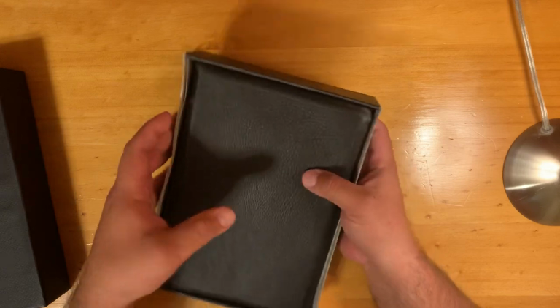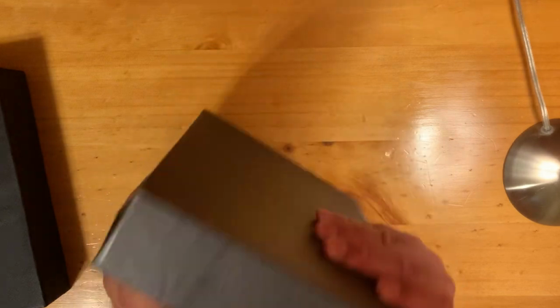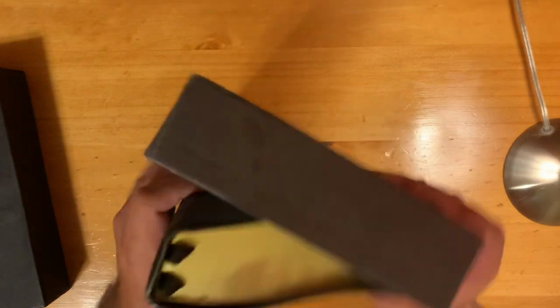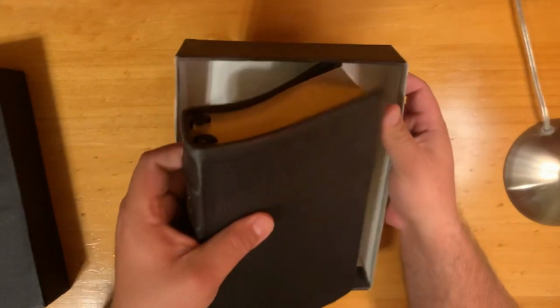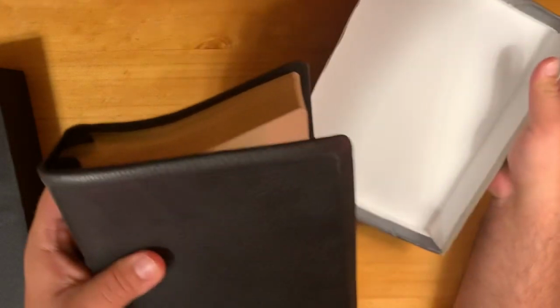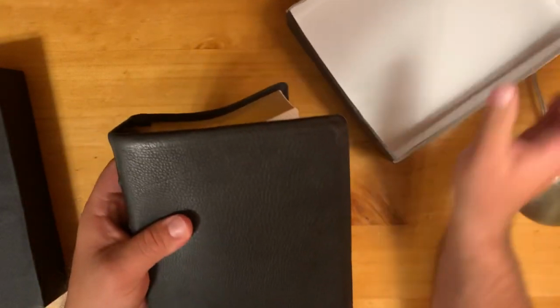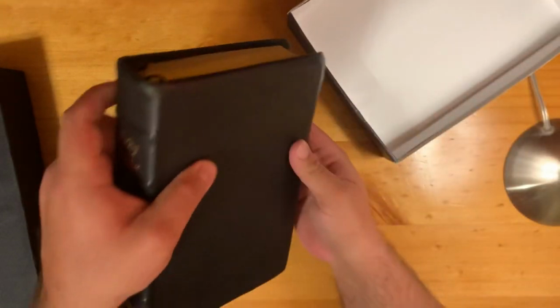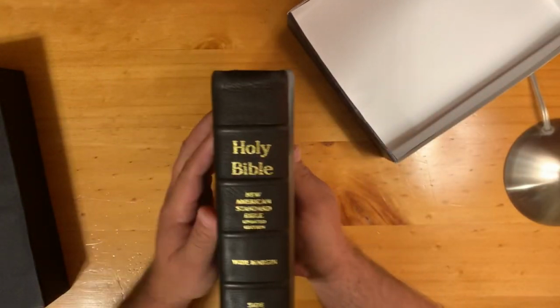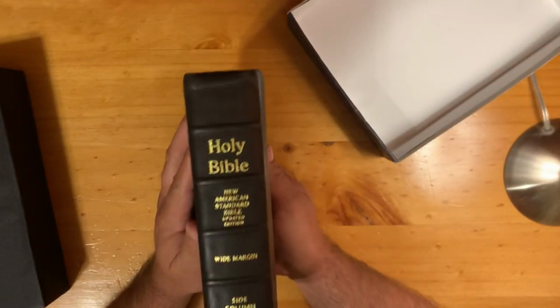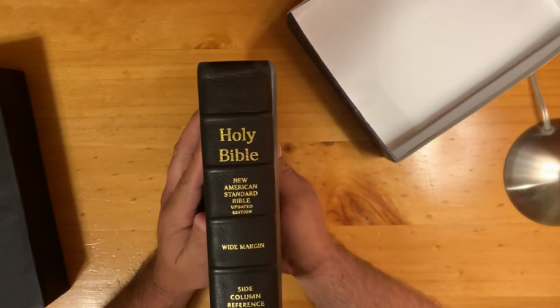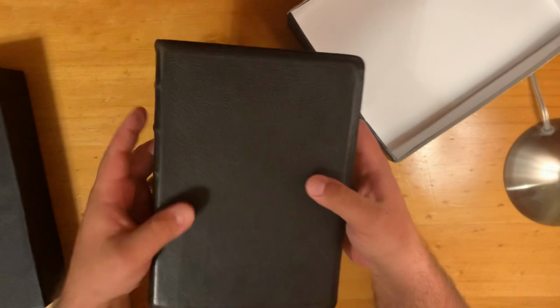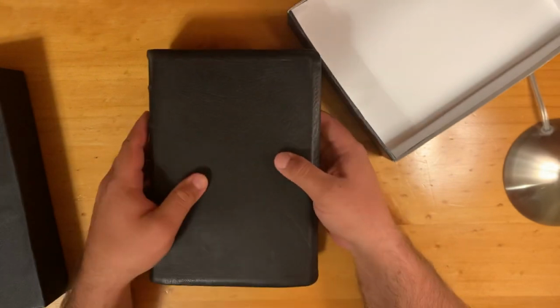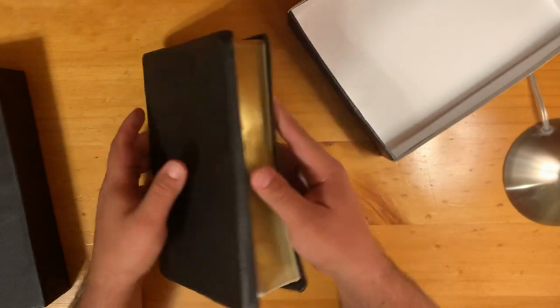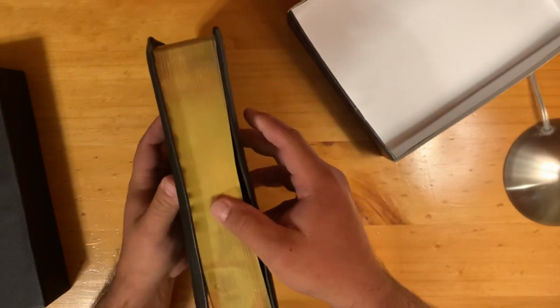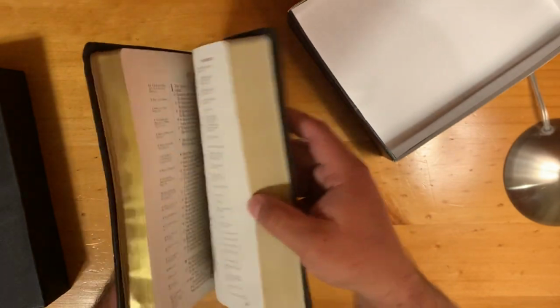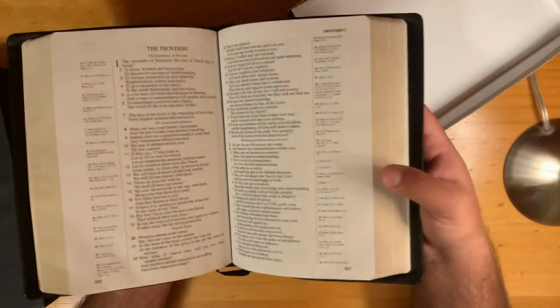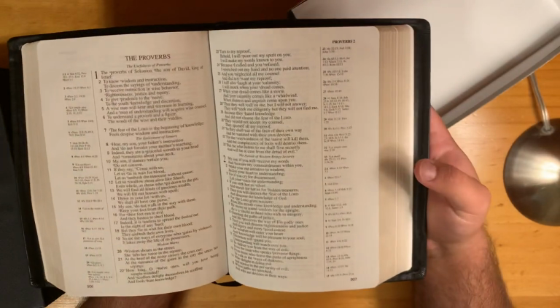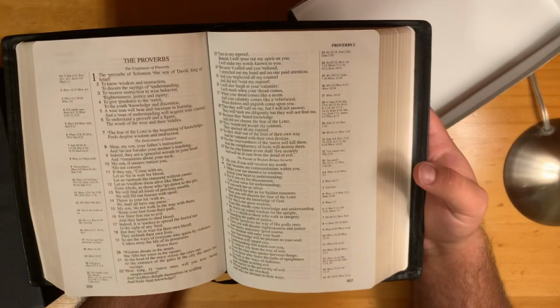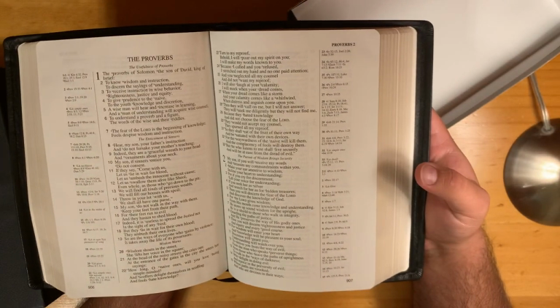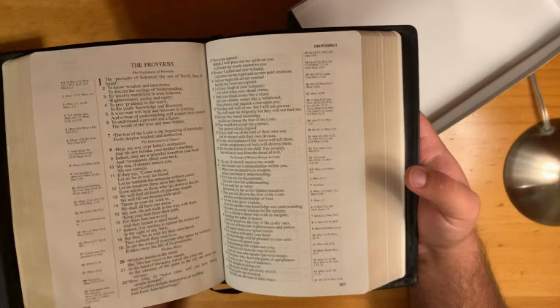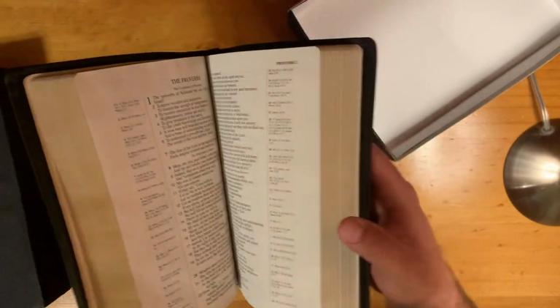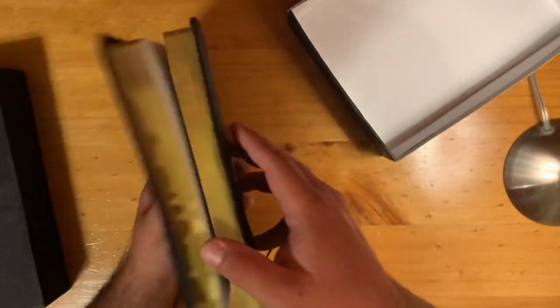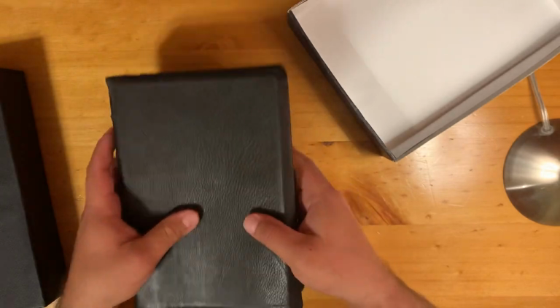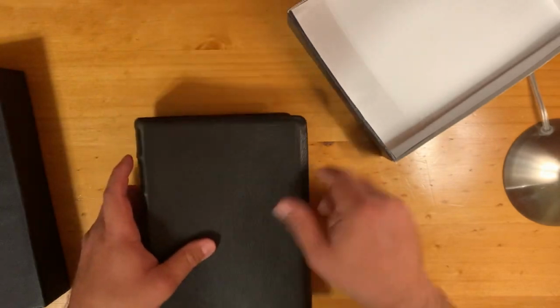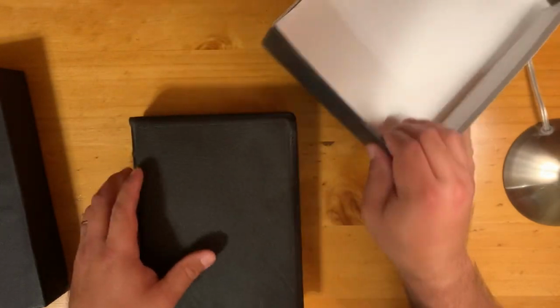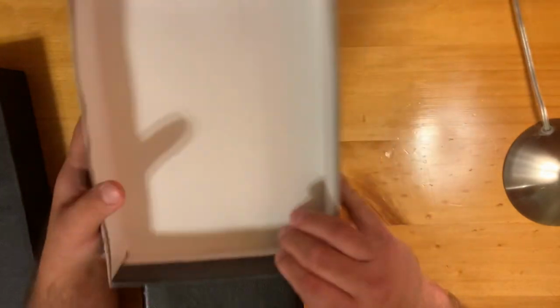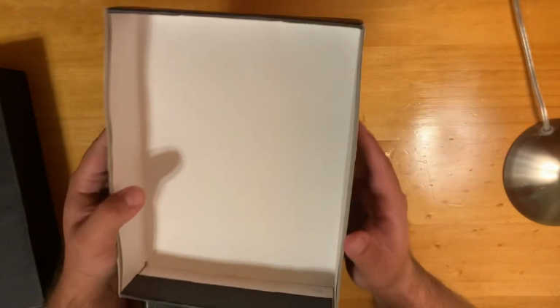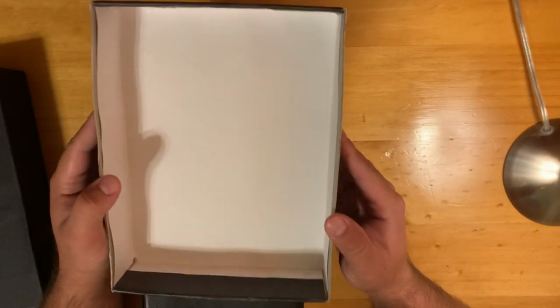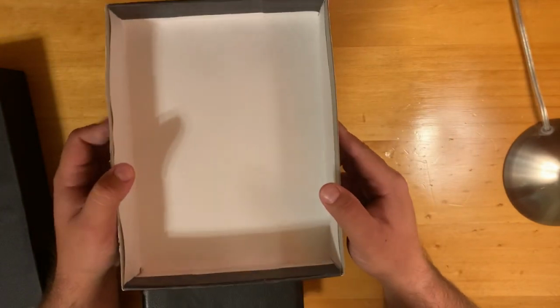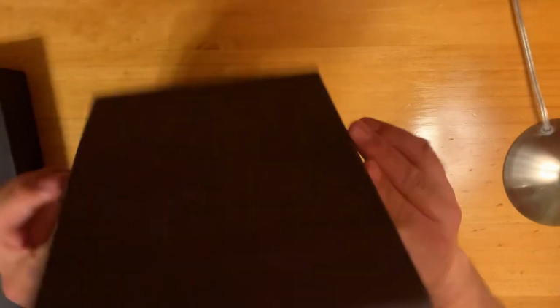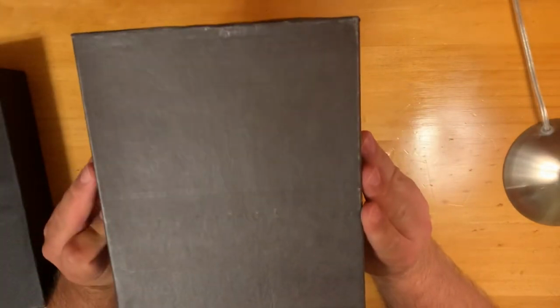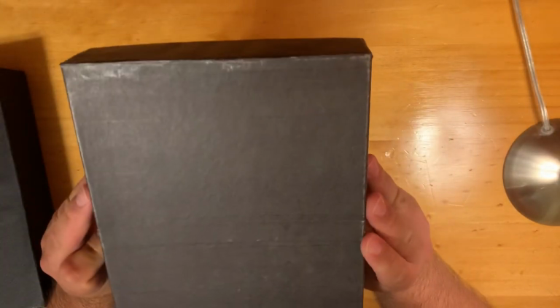Inside, I have my 2002 side column reference. That's the whole reason I created this — because I didn't have one.